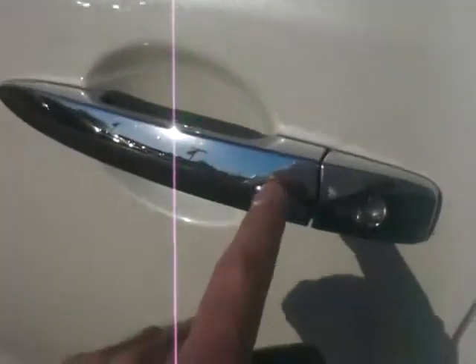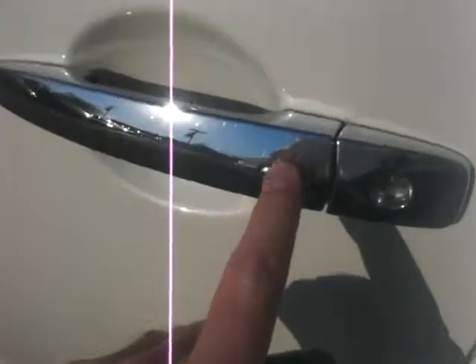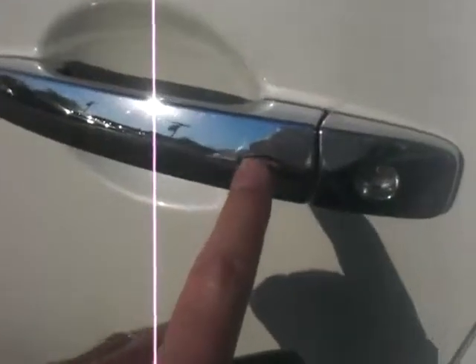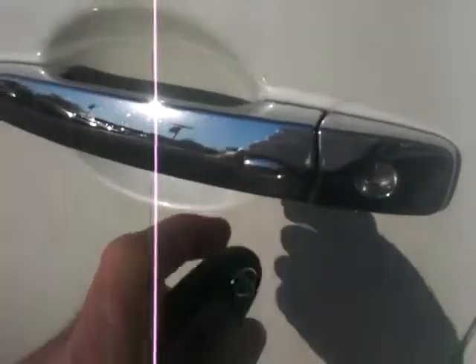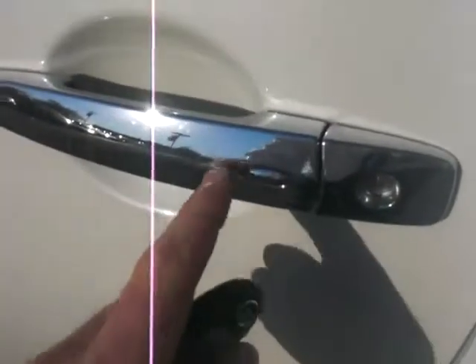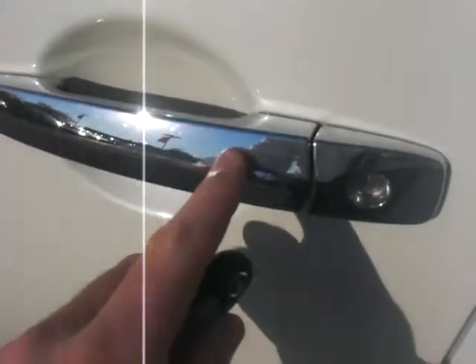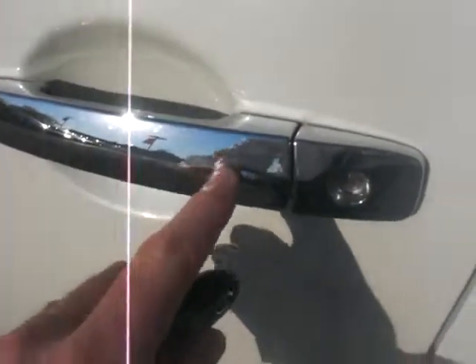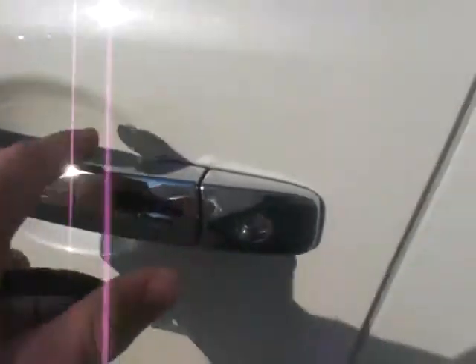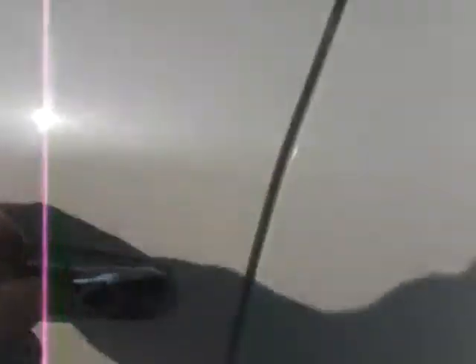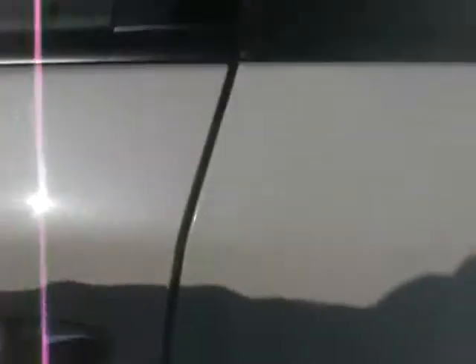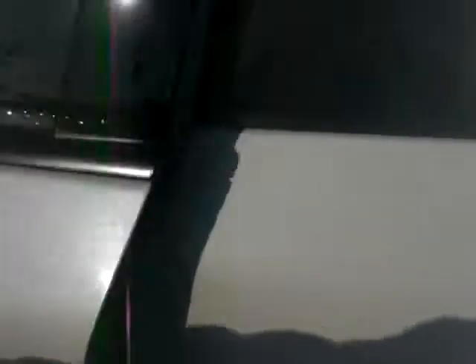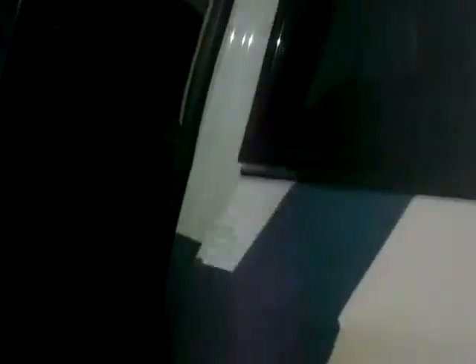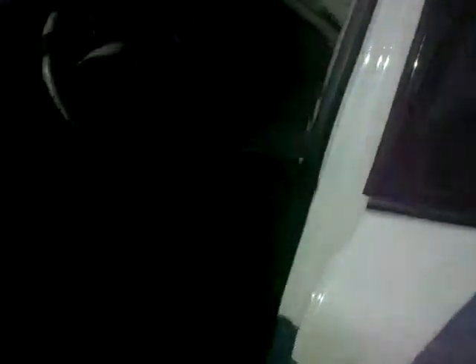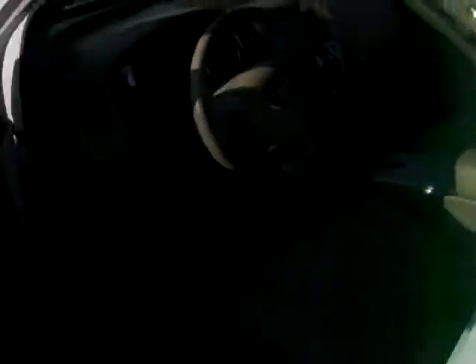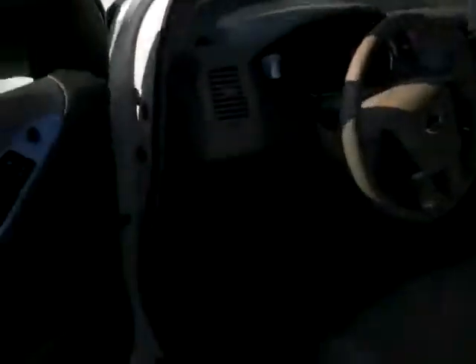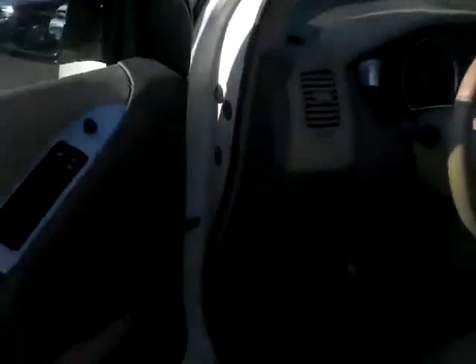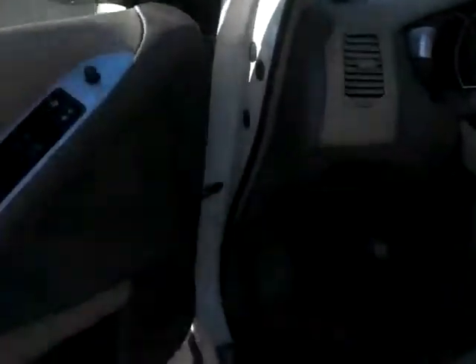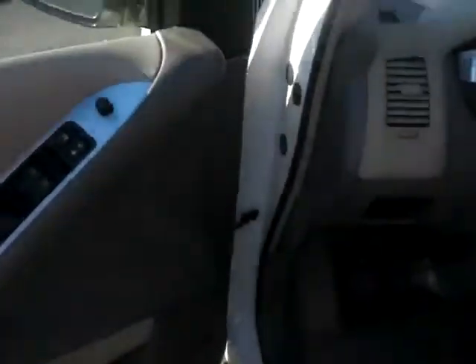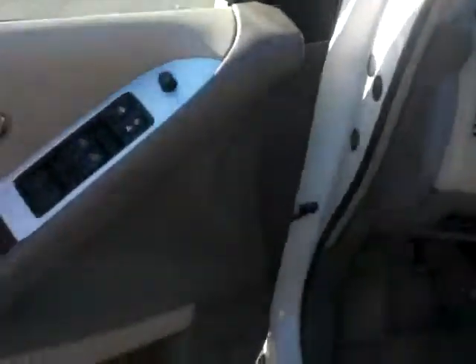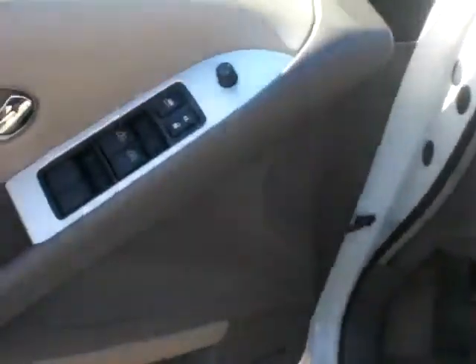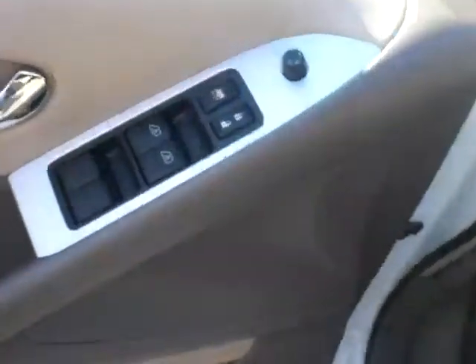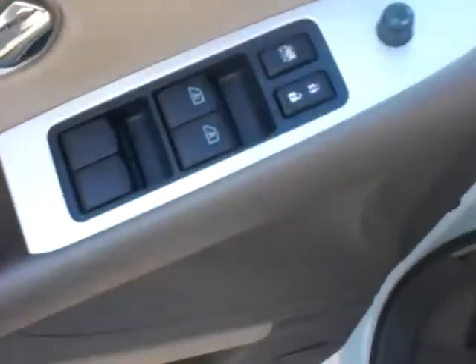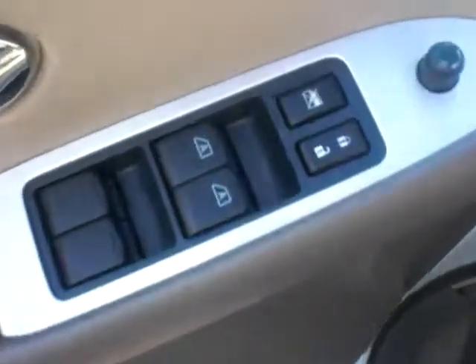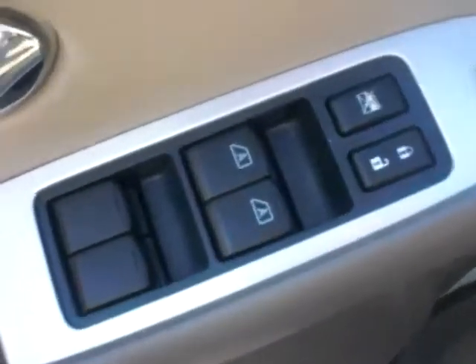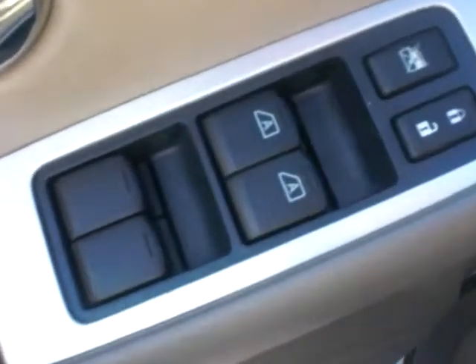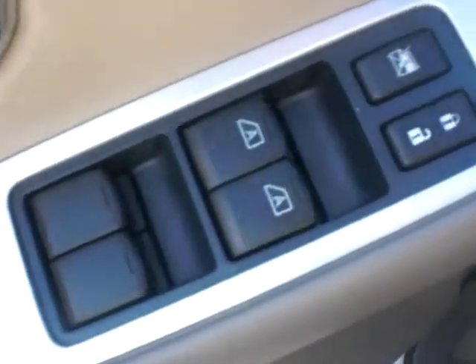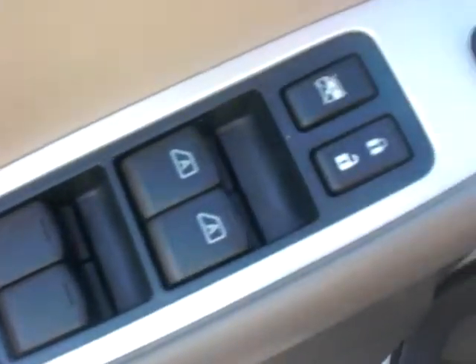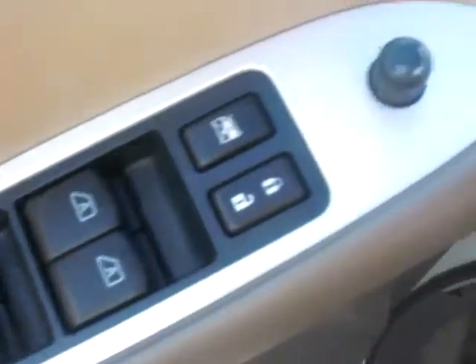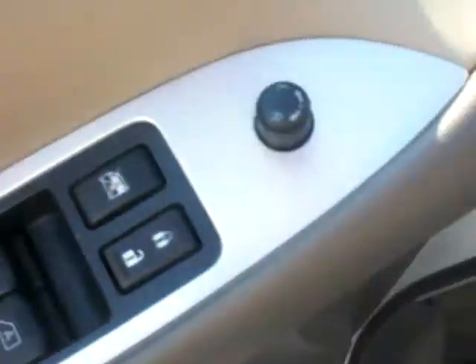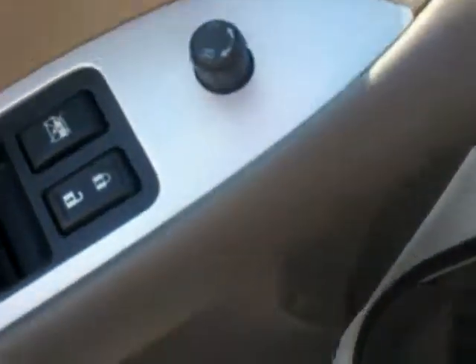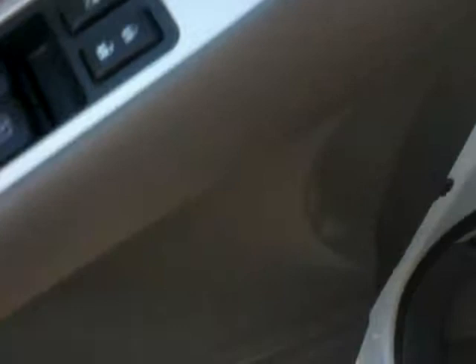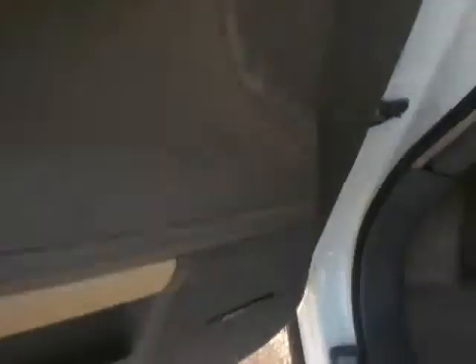Right up in here you'll see the intelligent key. You keep this fob on you, hit this button and you can gain entry to the vehicle. In here, all of your power windows and power locks.